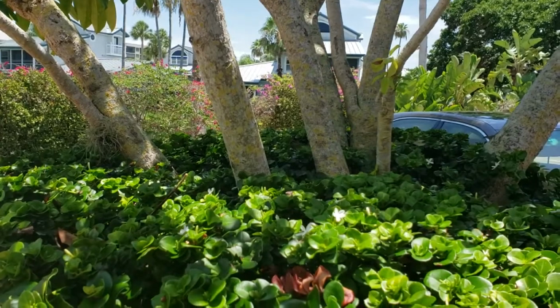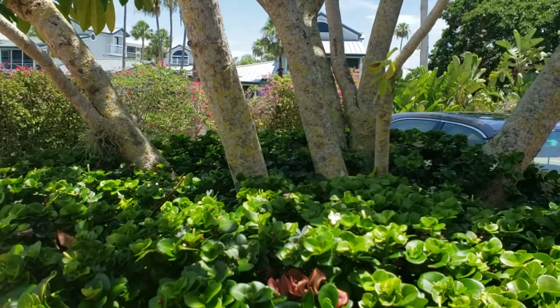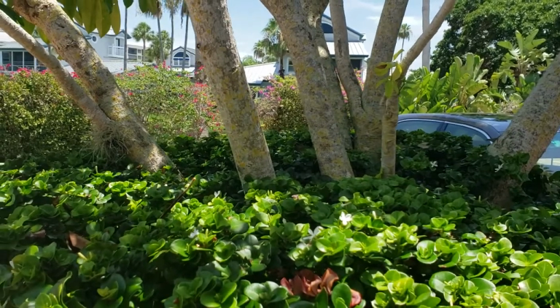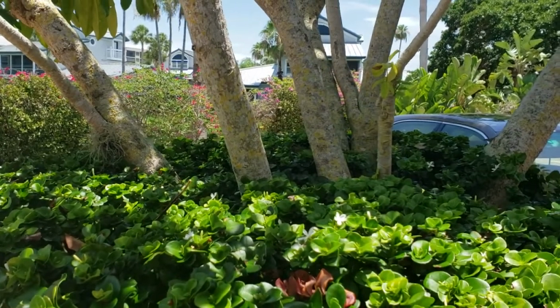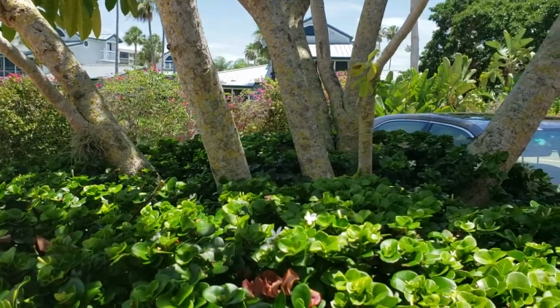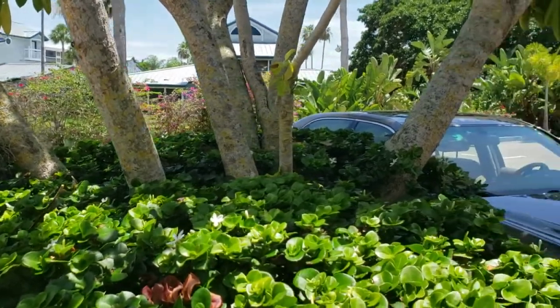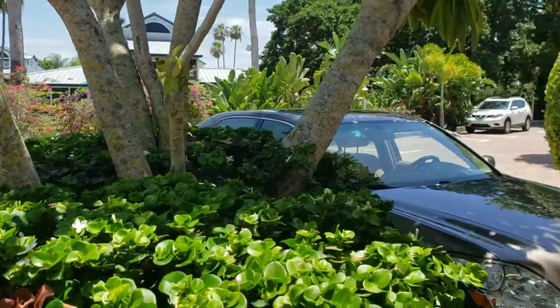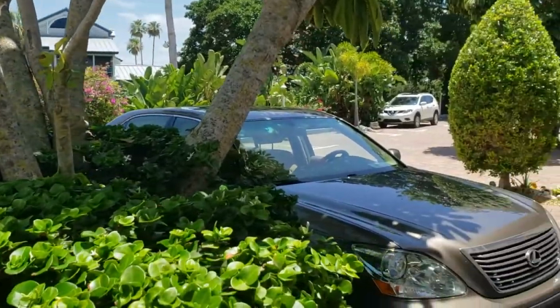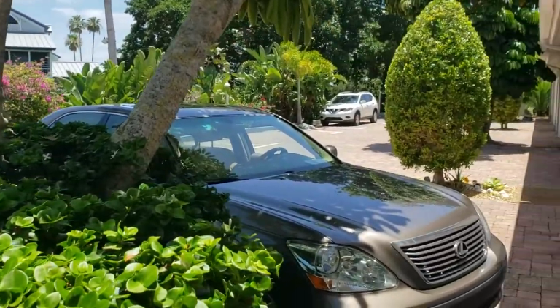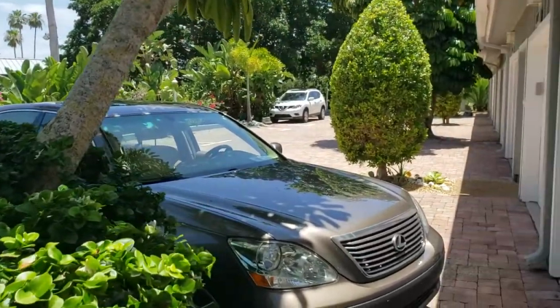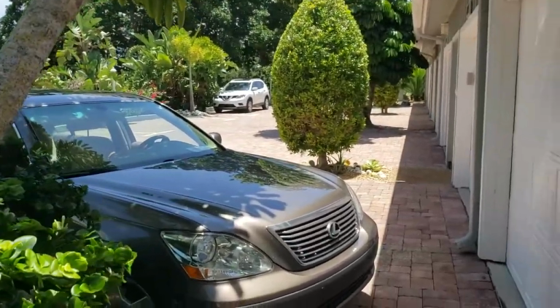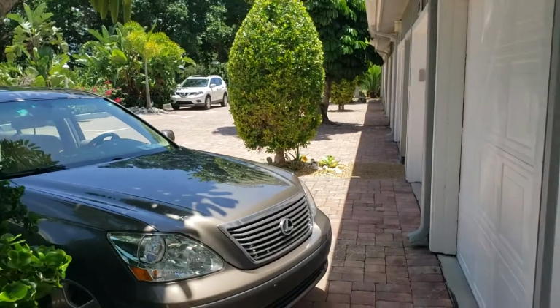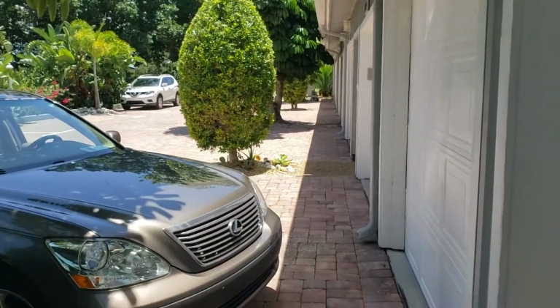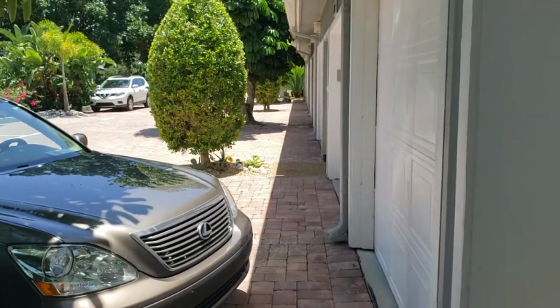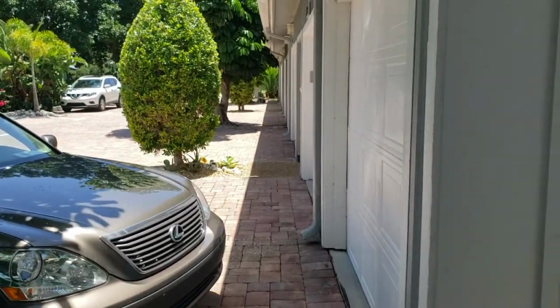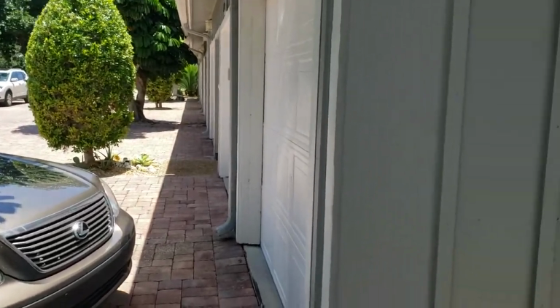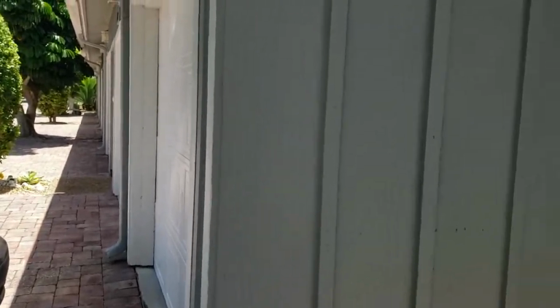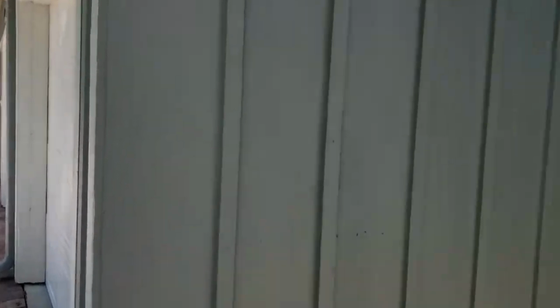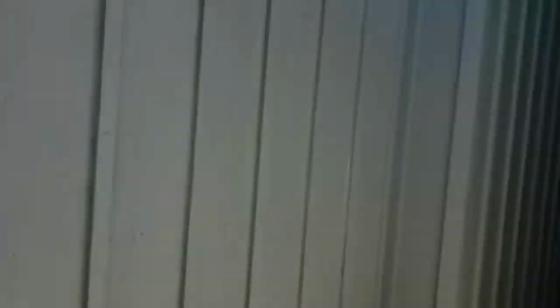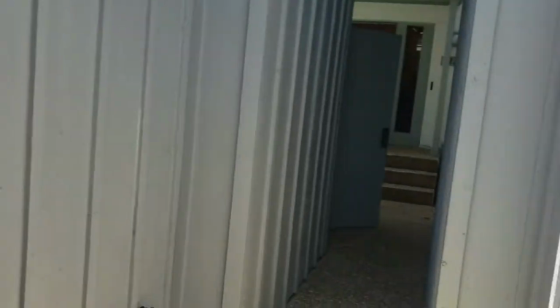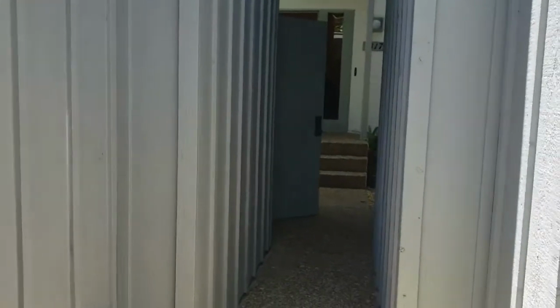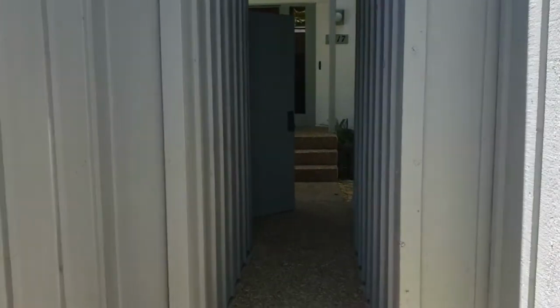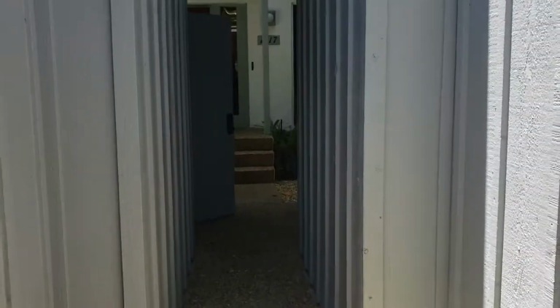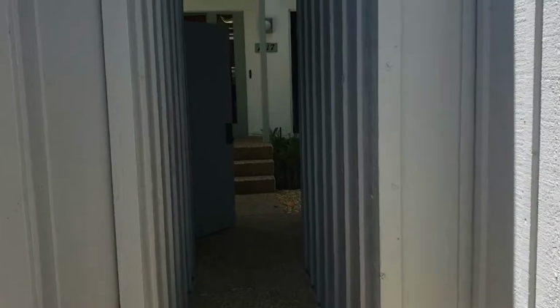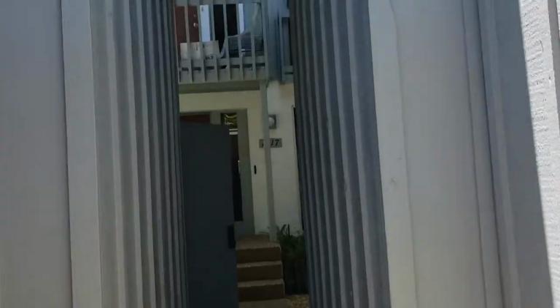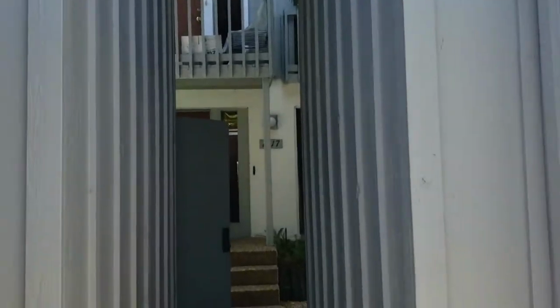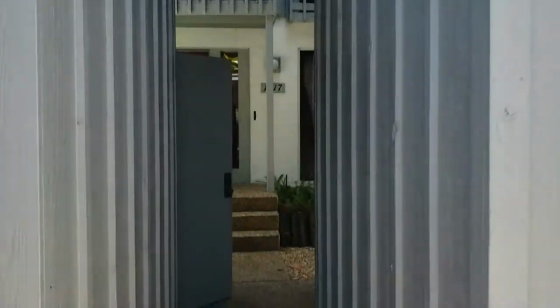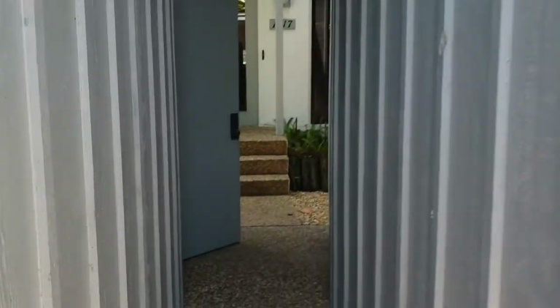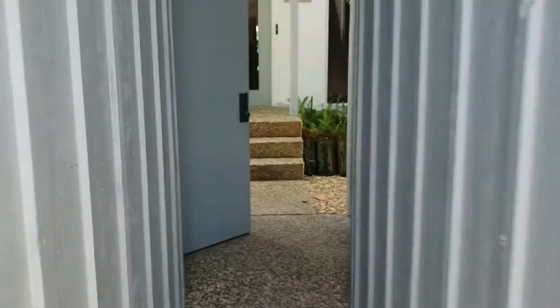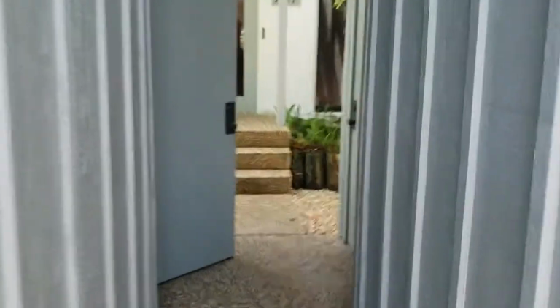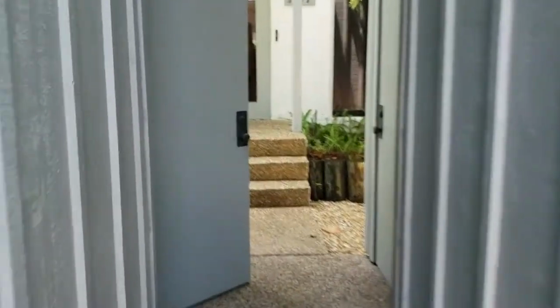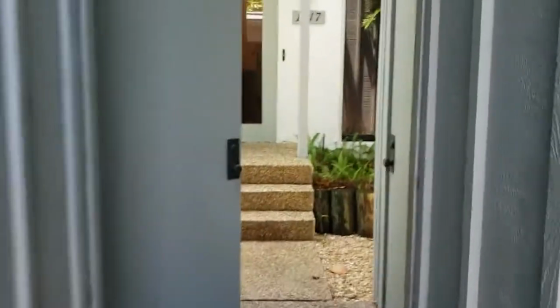This is a walkthrough video of 1317 Dockside Place. We're in Harbortown Yacht Club, and this is a condo unit. The nice thing about these is they all sit right on the water.